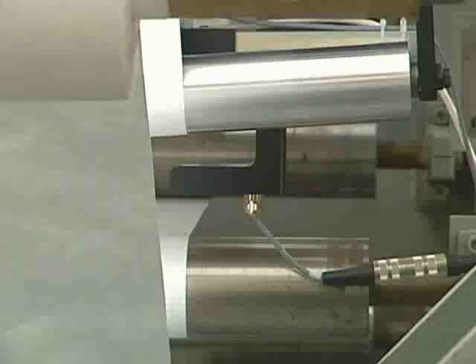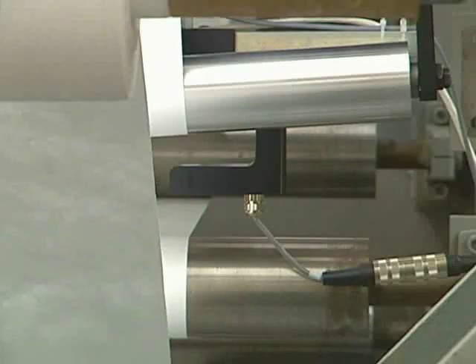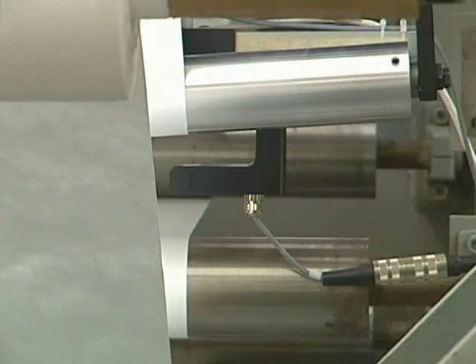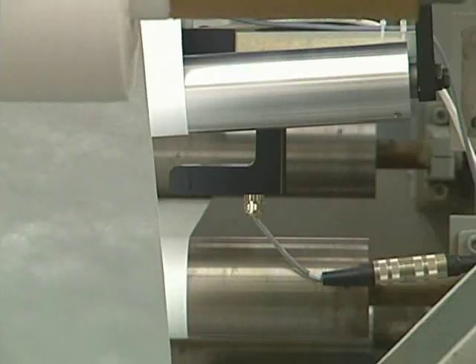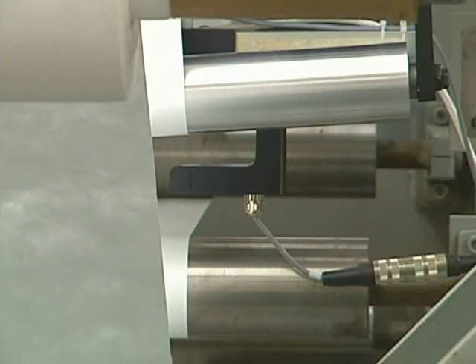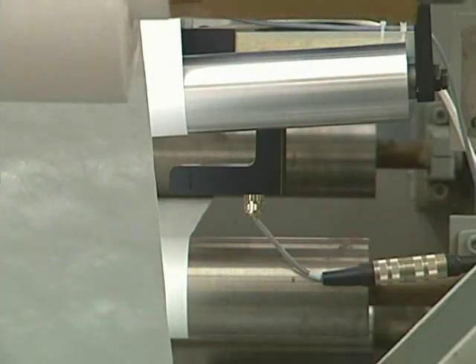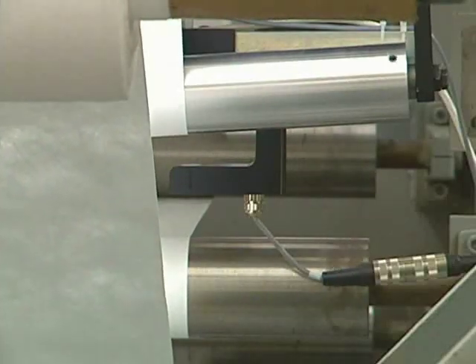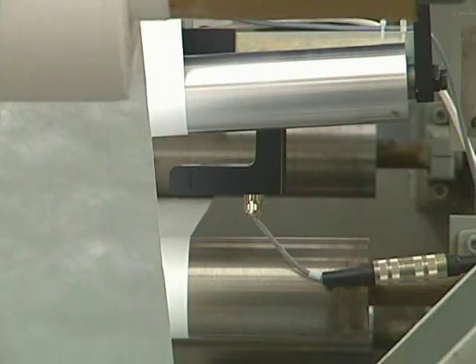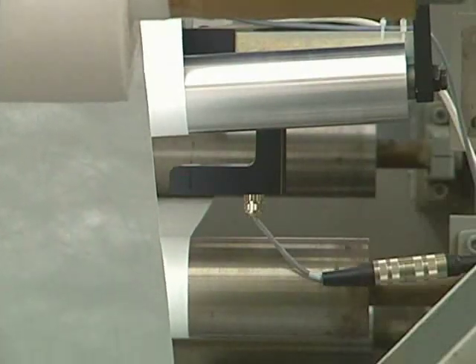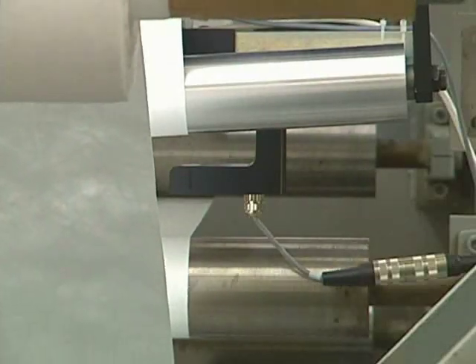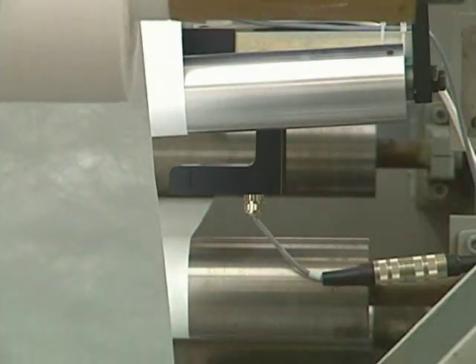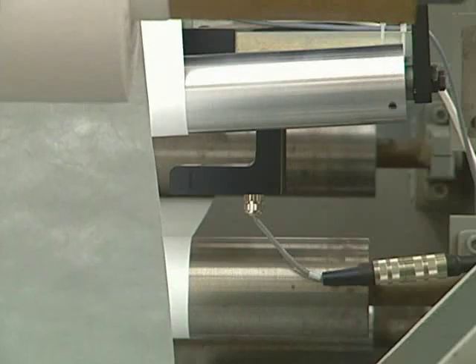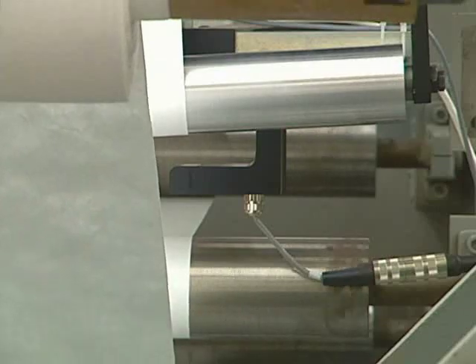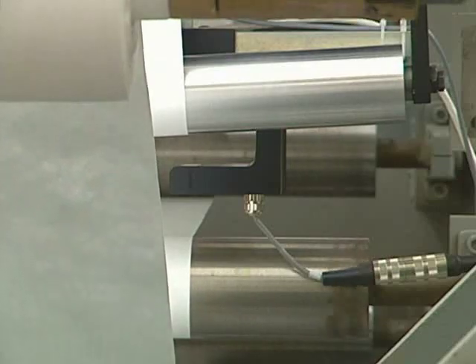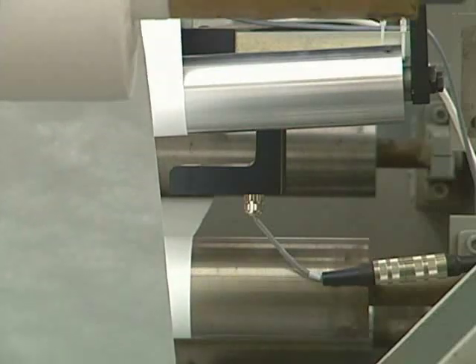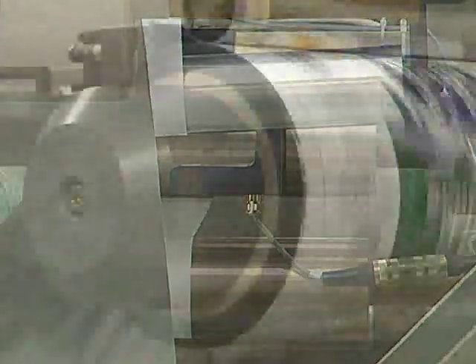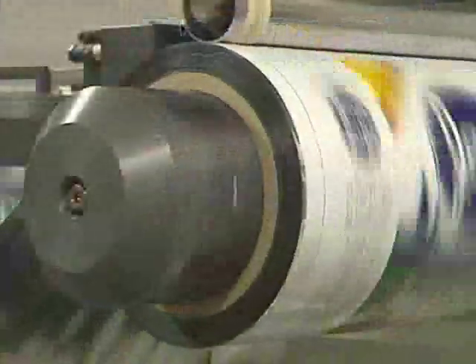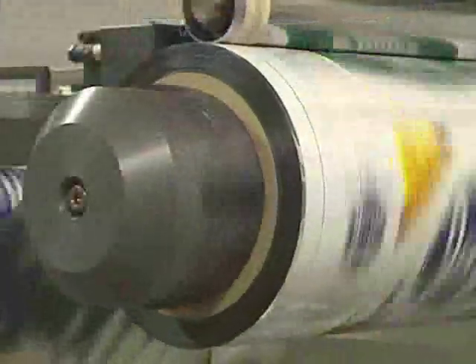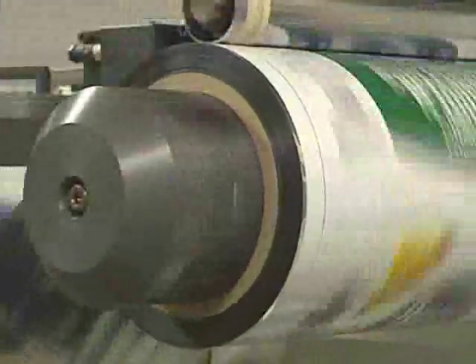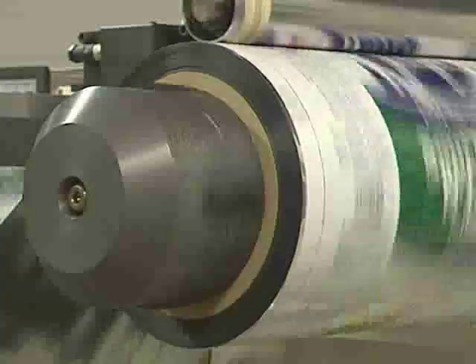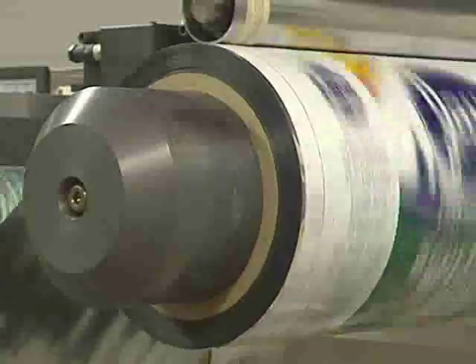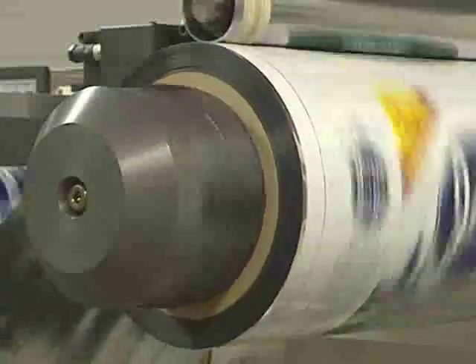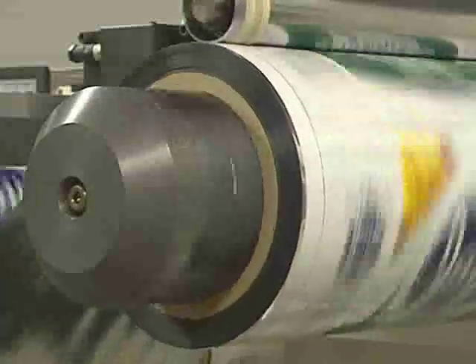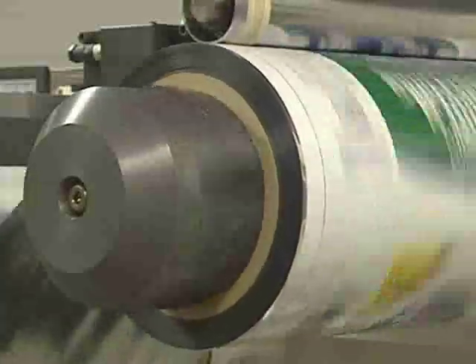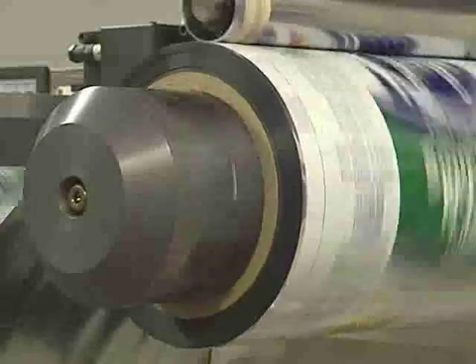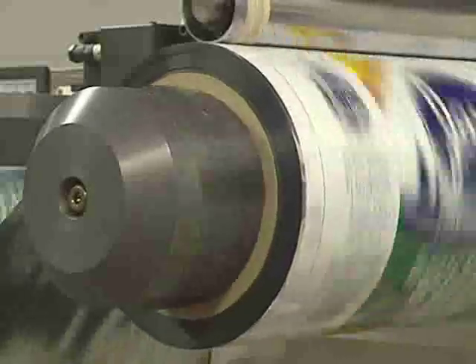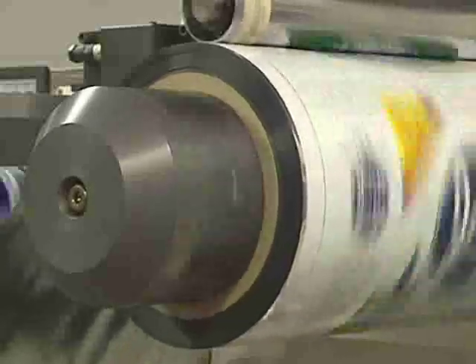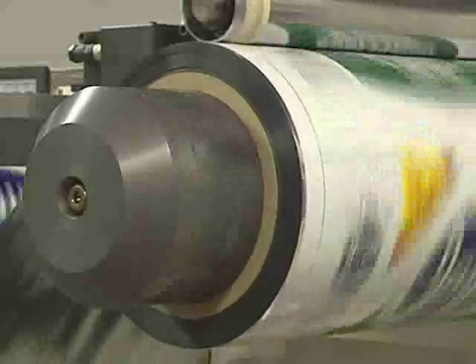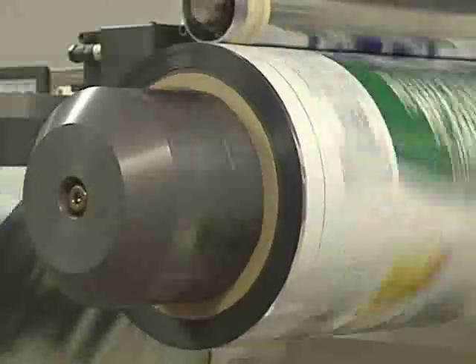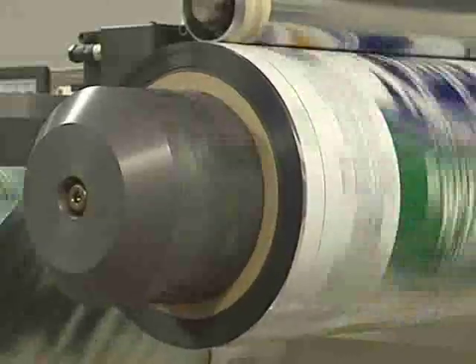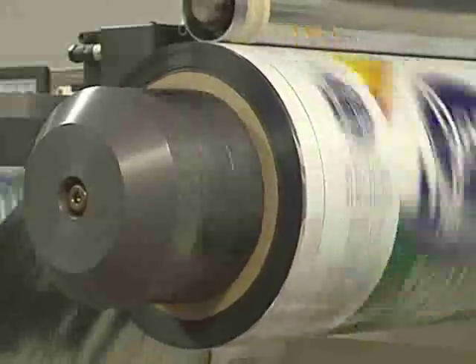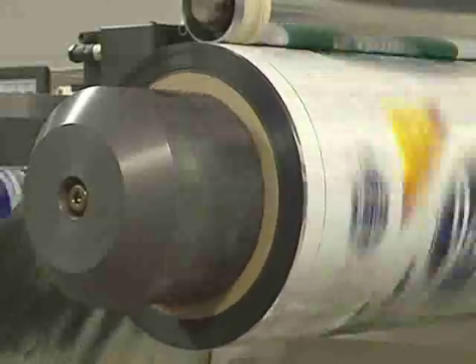A guide does not have to appear to move a great deal to be properly performing its job. Here are two examples of why a guide will move and some indicators of how much movement you will see in each scenario.